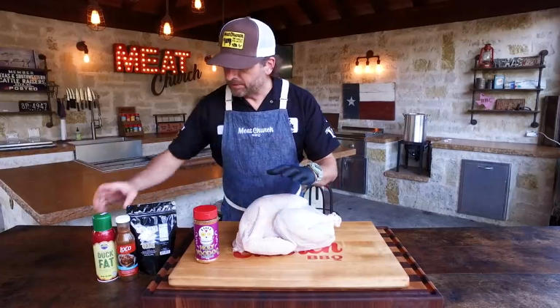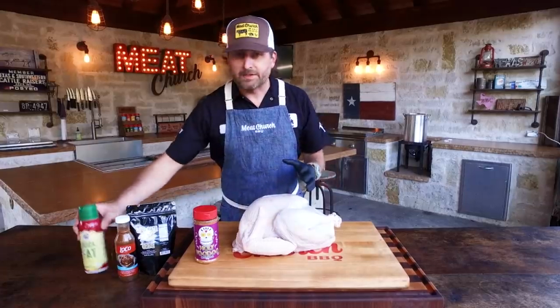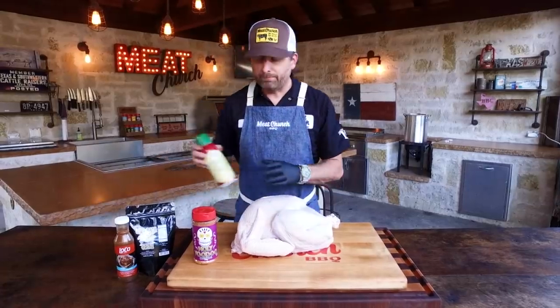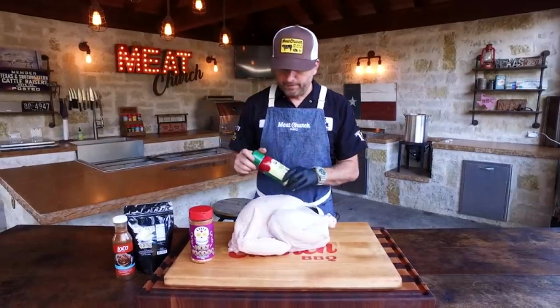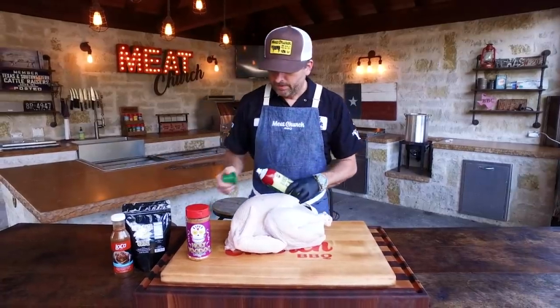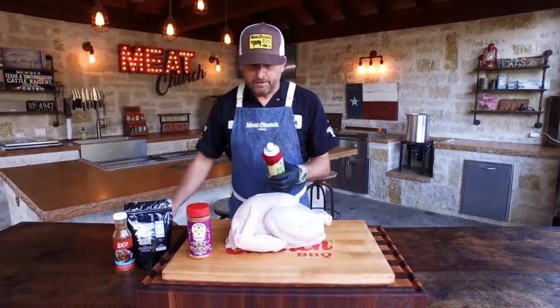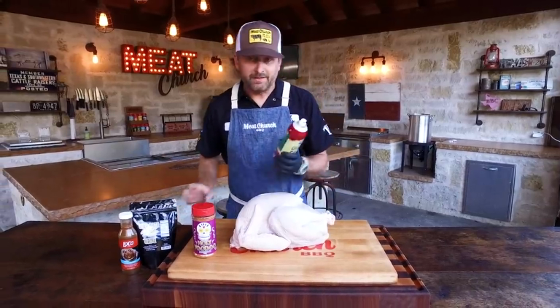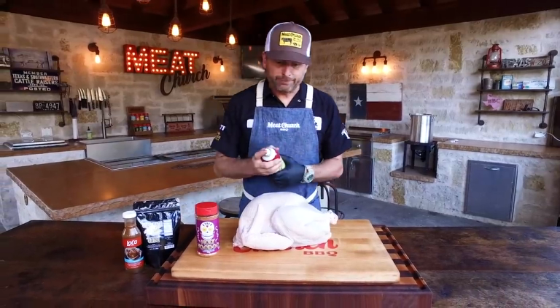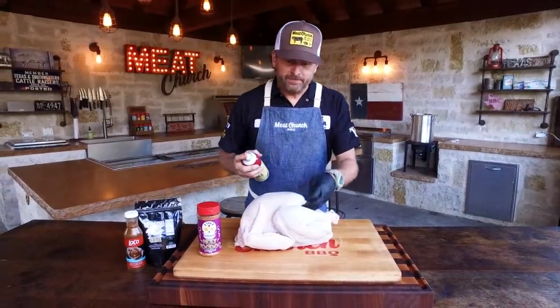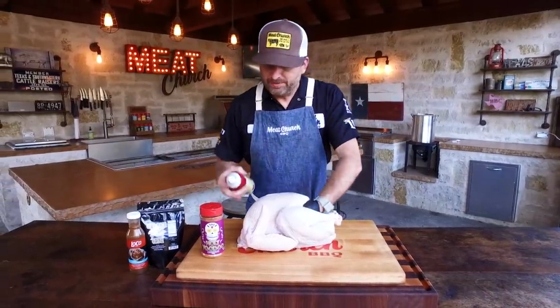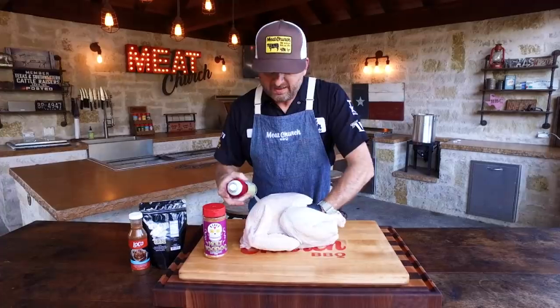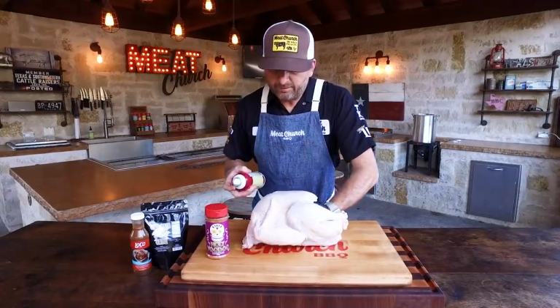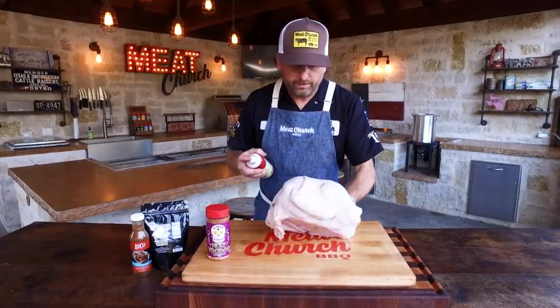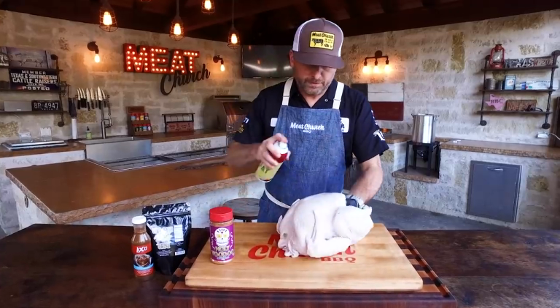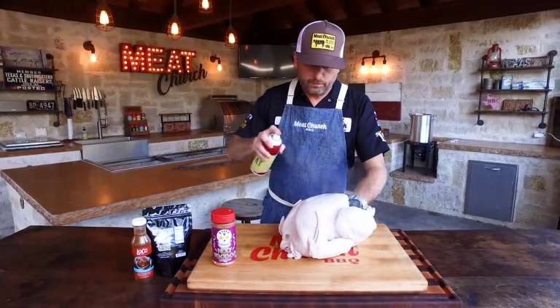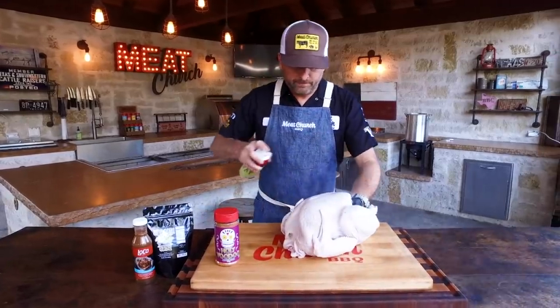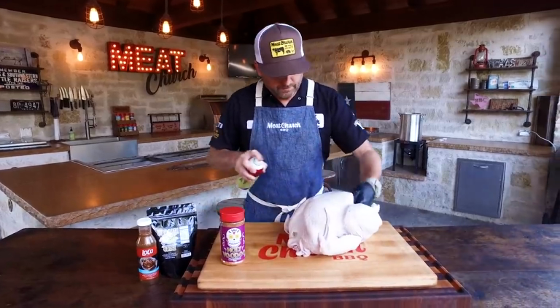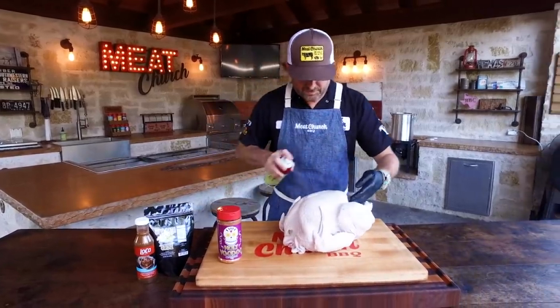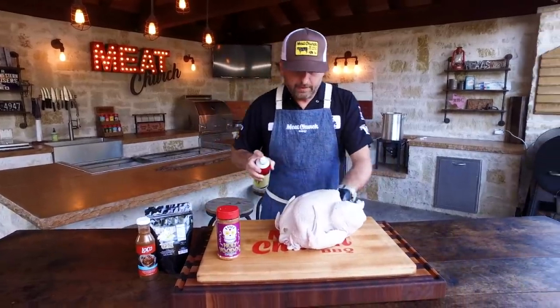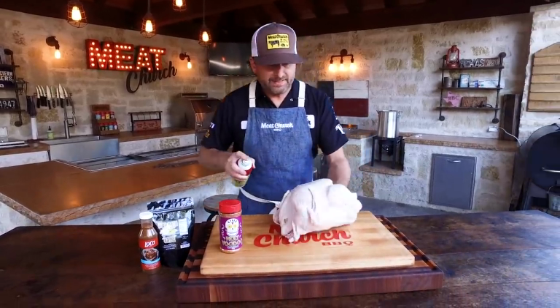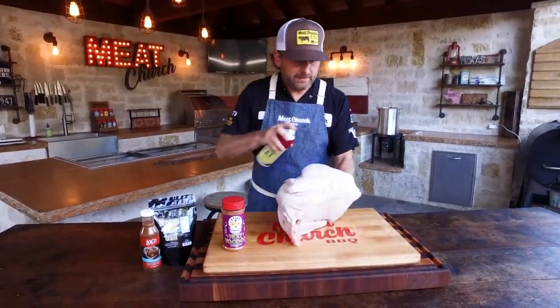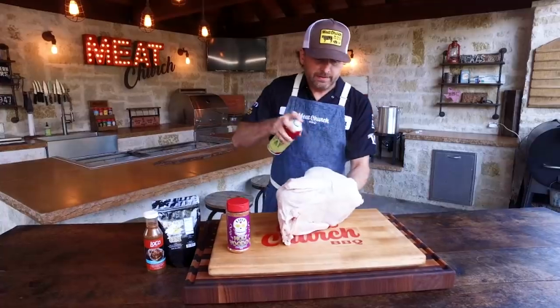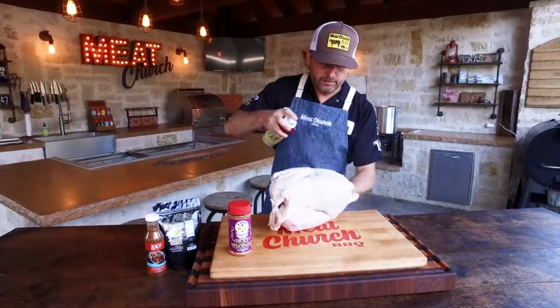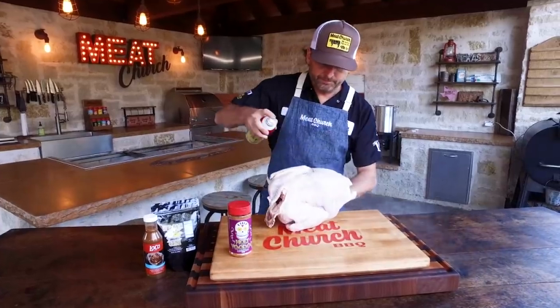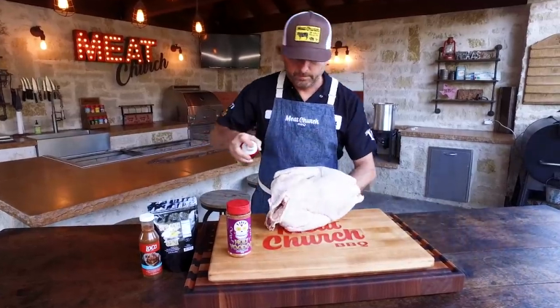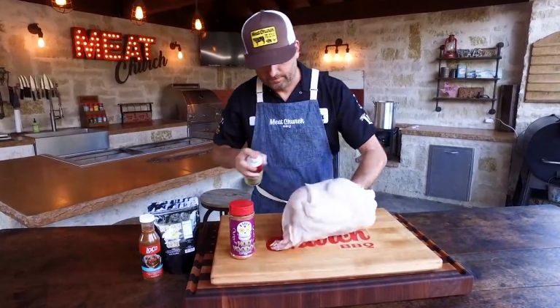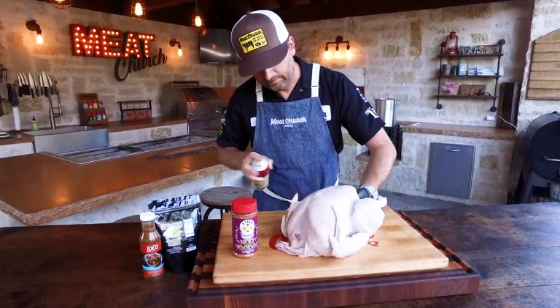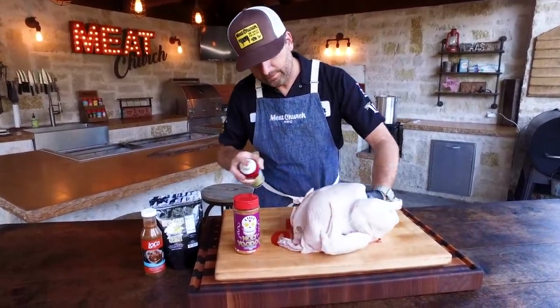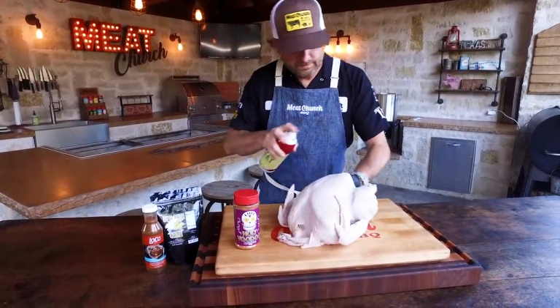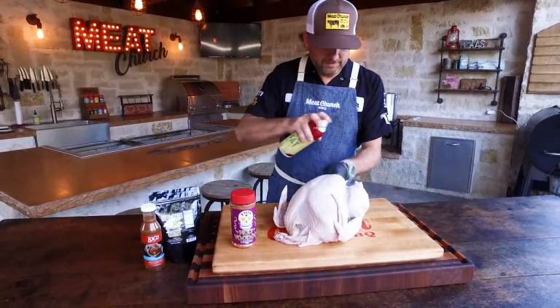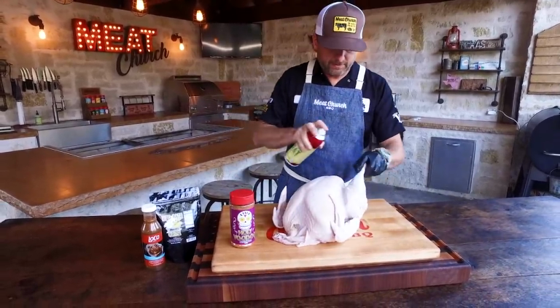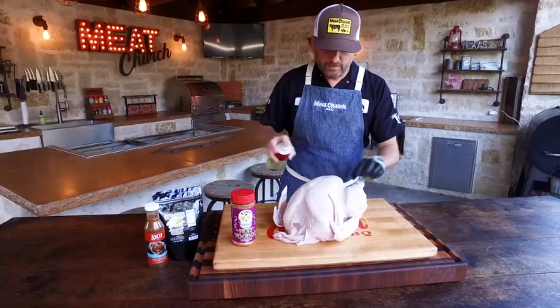This turkey is pretty dry, so I'm going to spray it with a binder. I'm going to use duck fat spray — you can use anything like olive oil or any sort of spray you want. This is just going to help the seasoning adhere to it. I like this turkey a little bit wet.